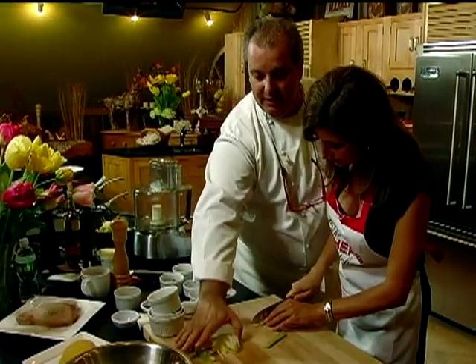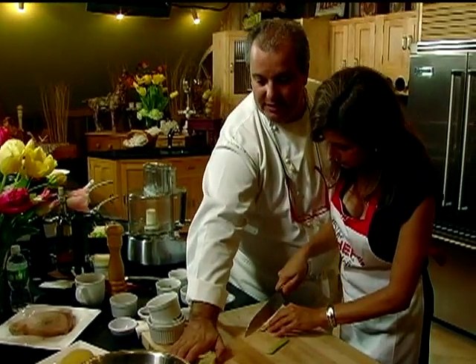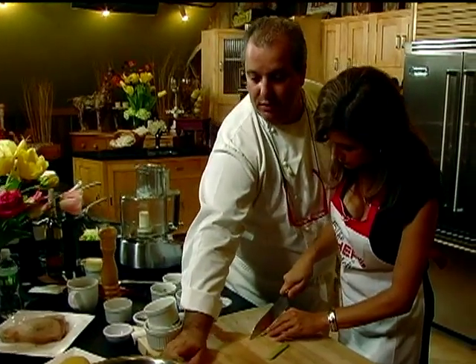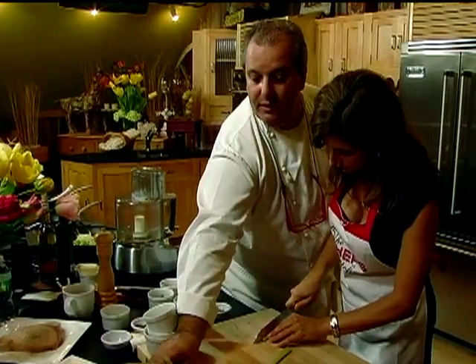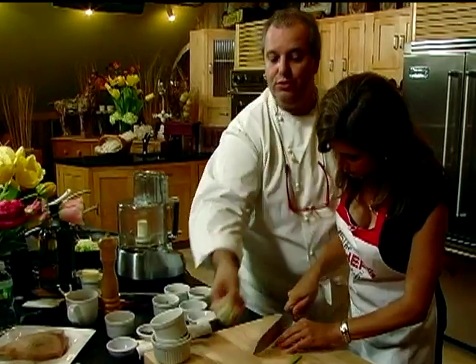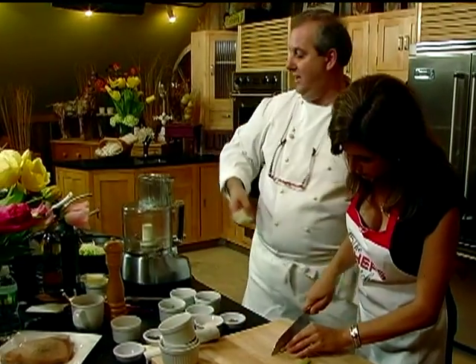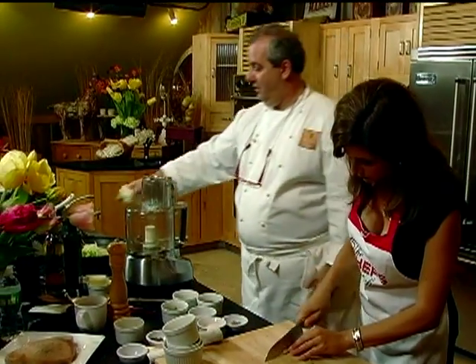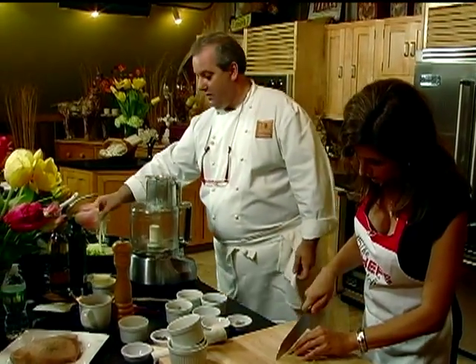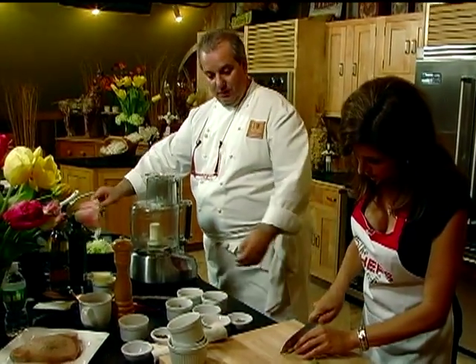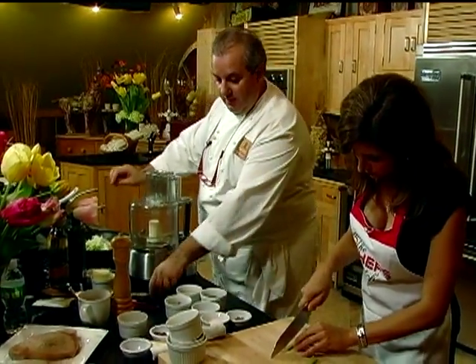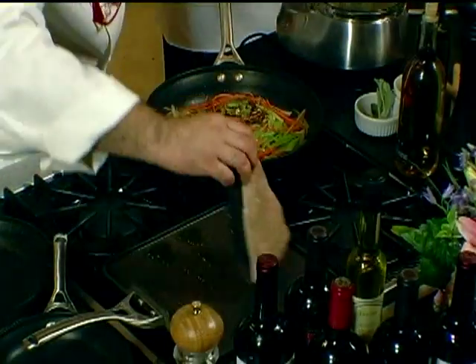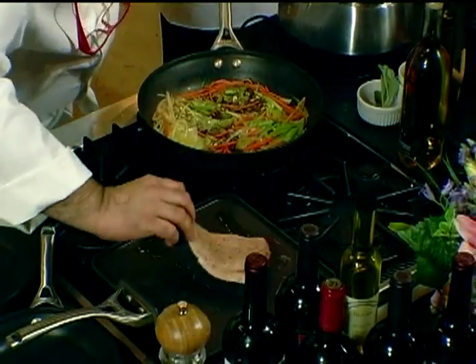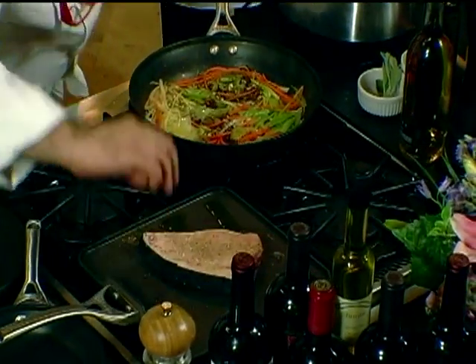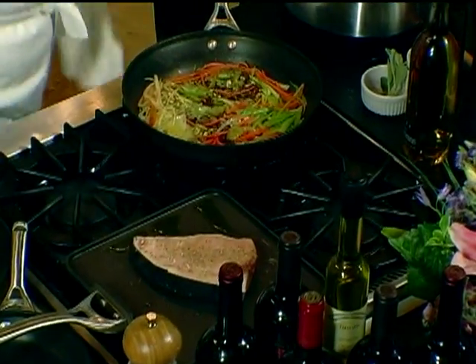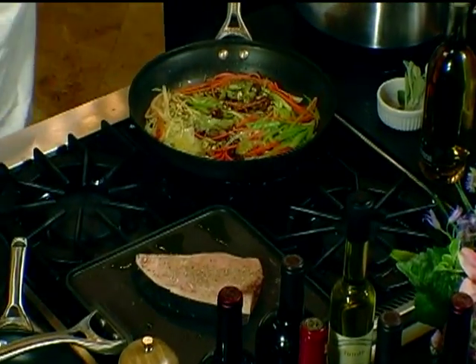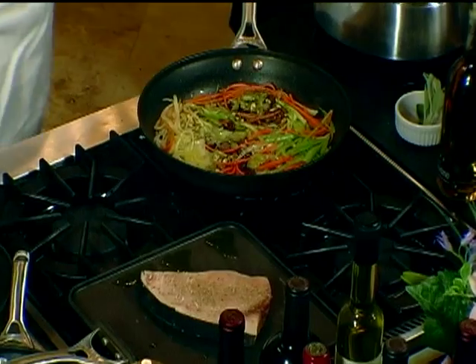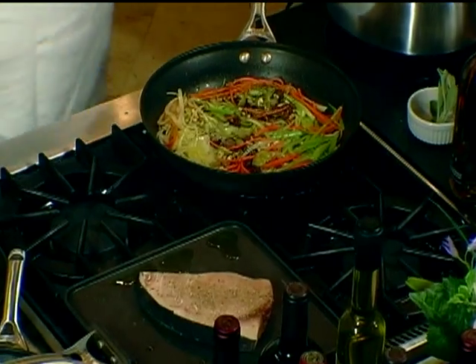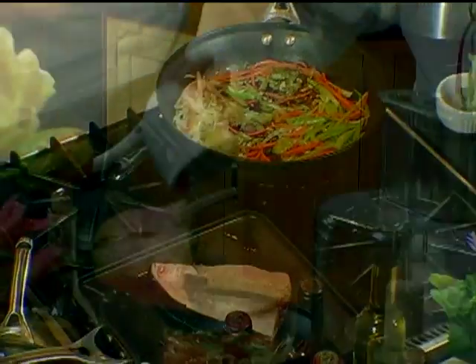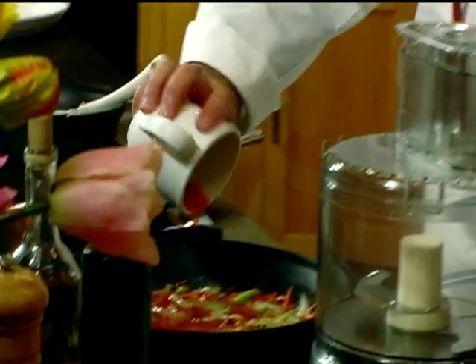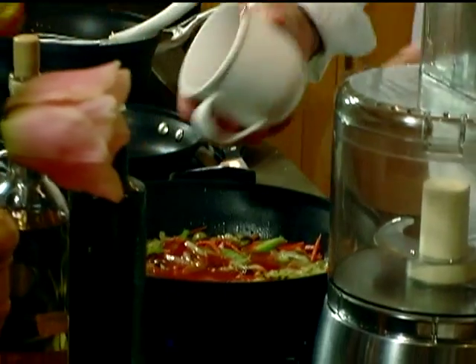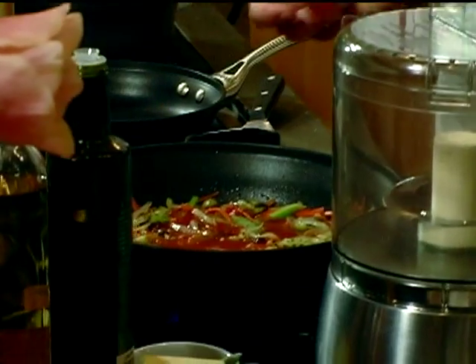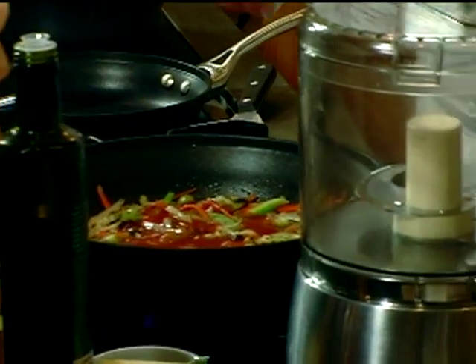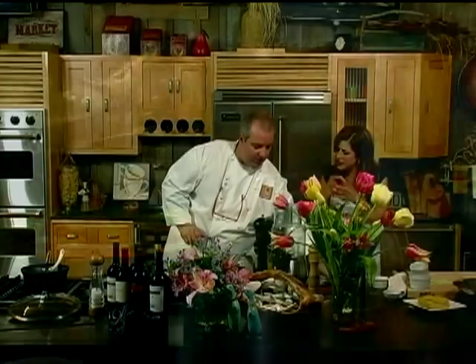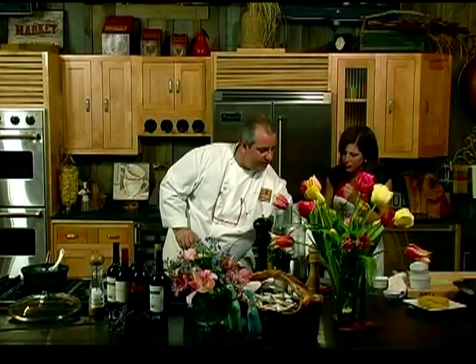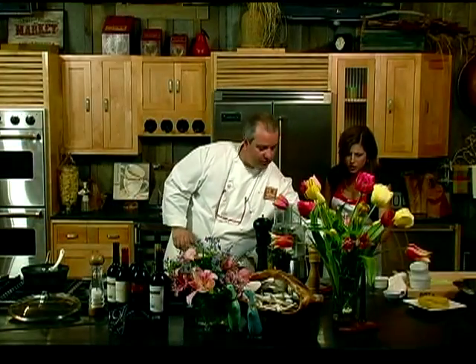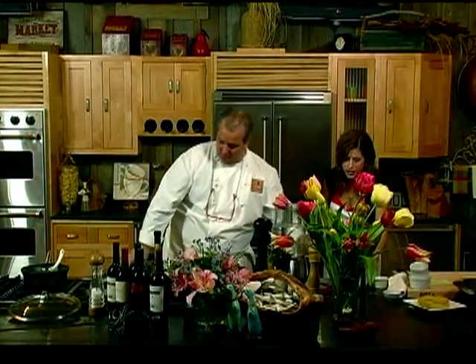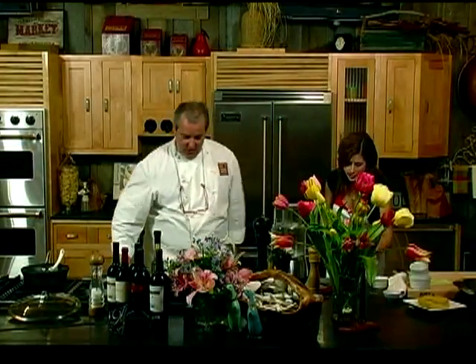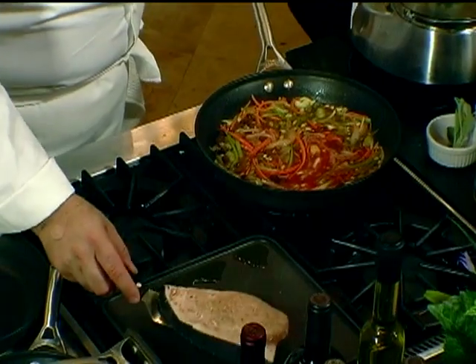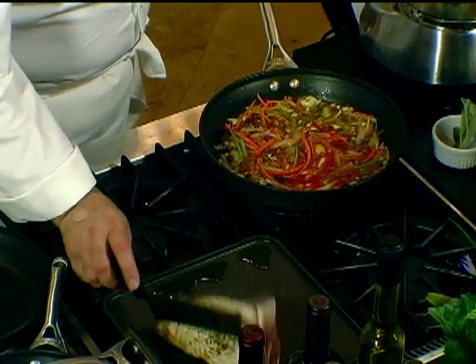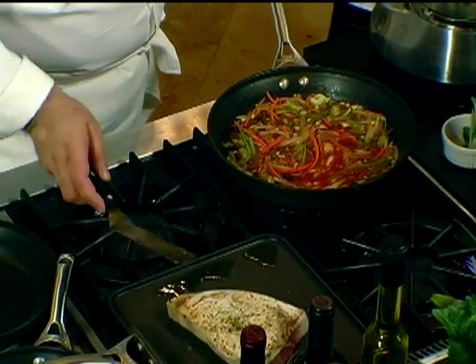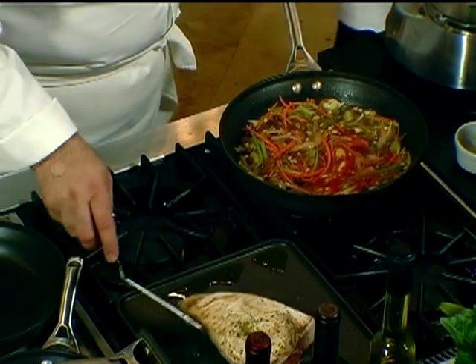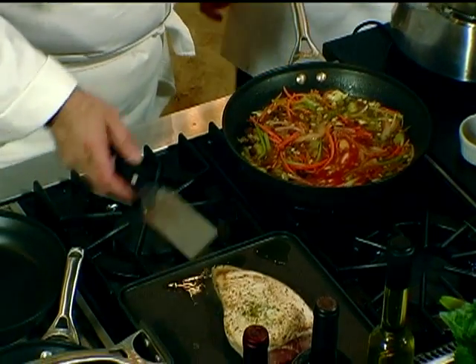Take some of the onions you slice, they go inside here. So now you're going to sear it on both sides. Tomato — just a little, to moisten all the ingredients. So fish goes on the other side, beautiful.